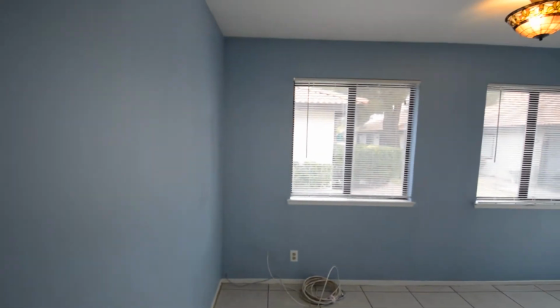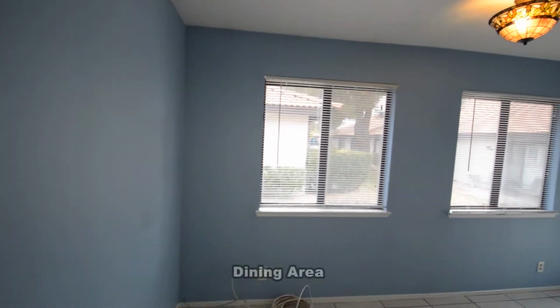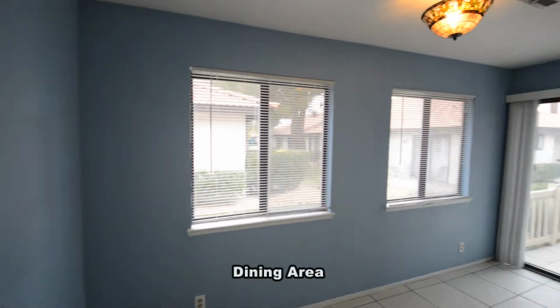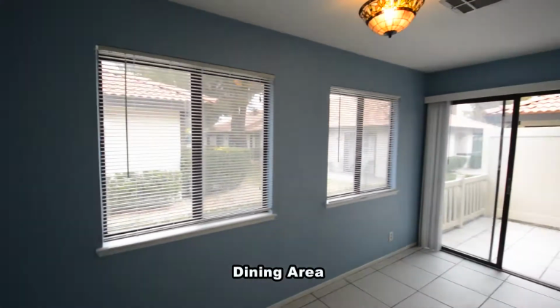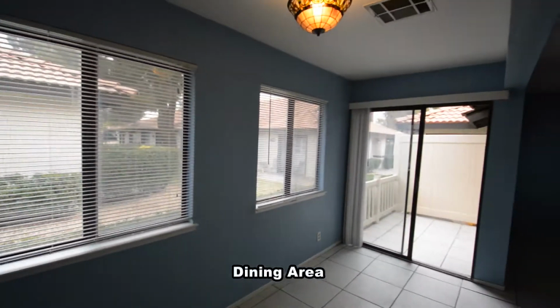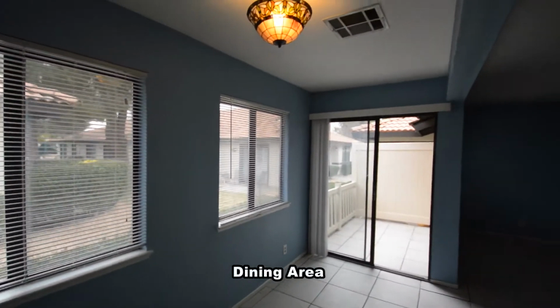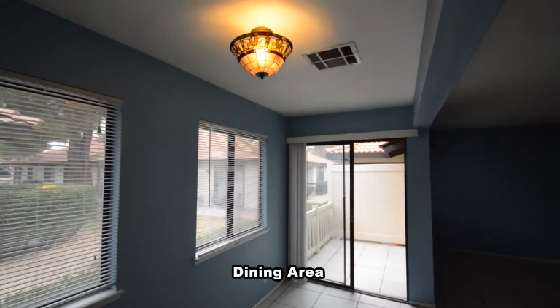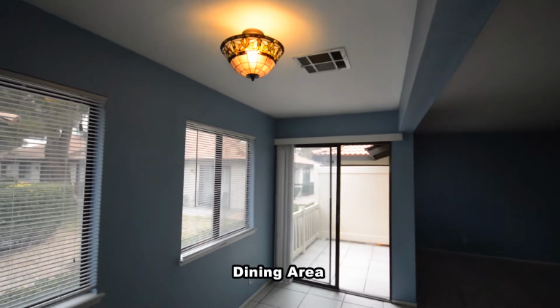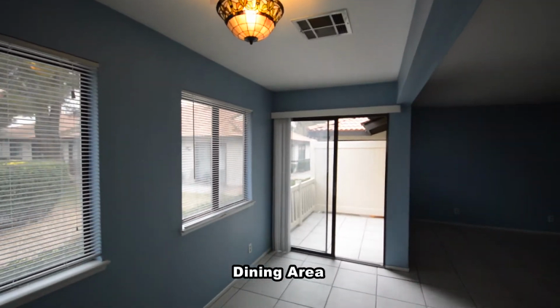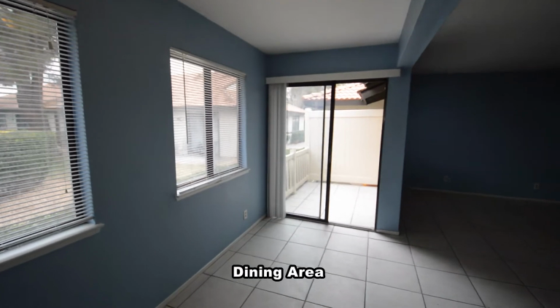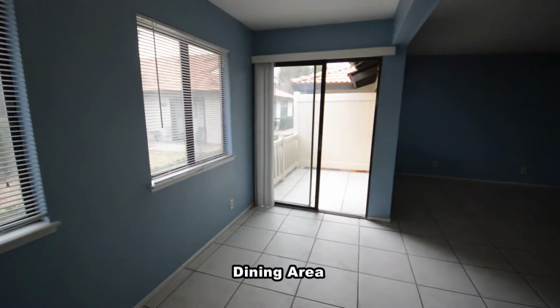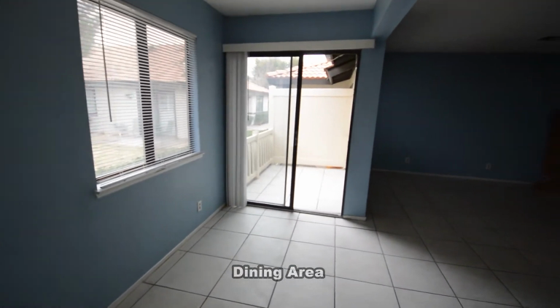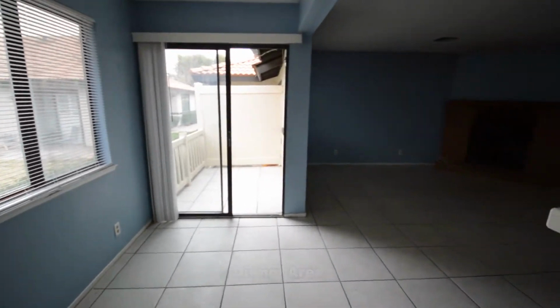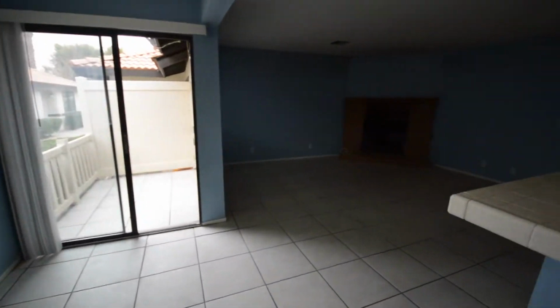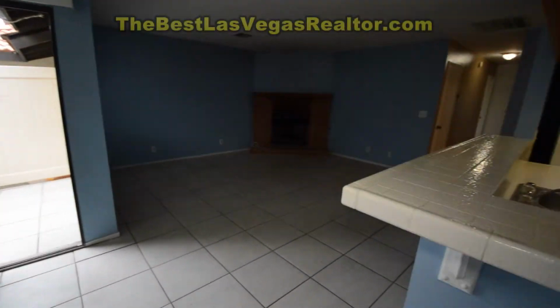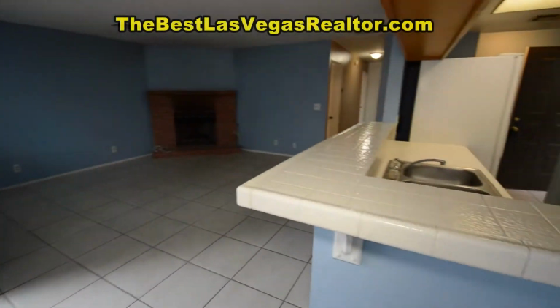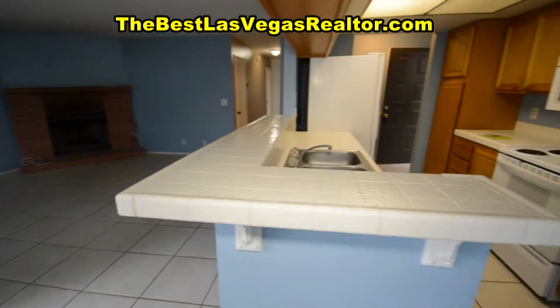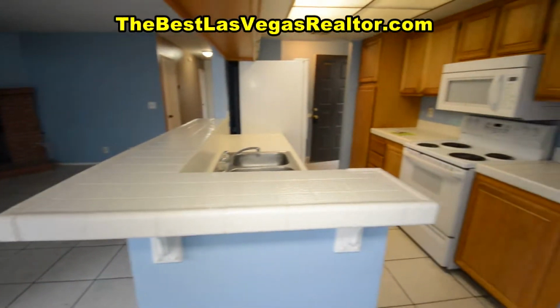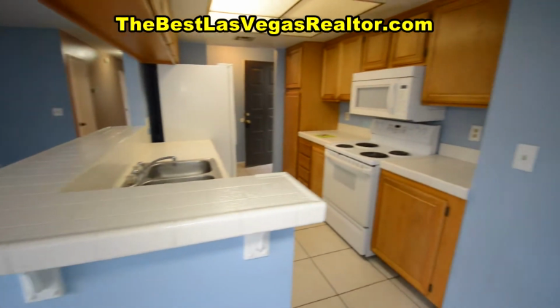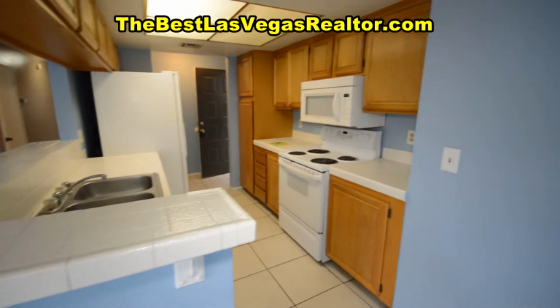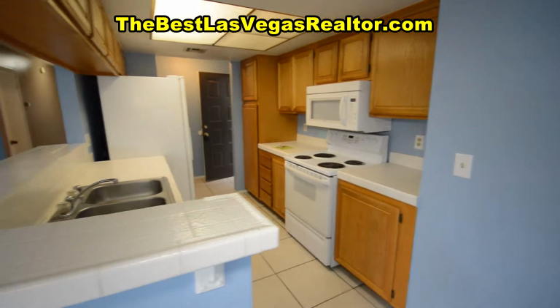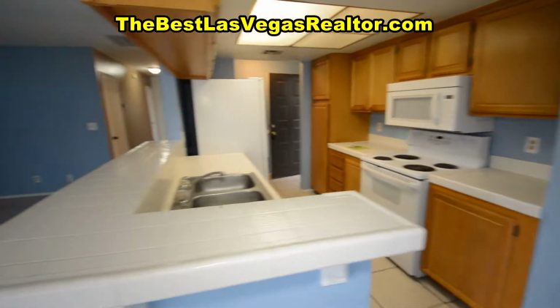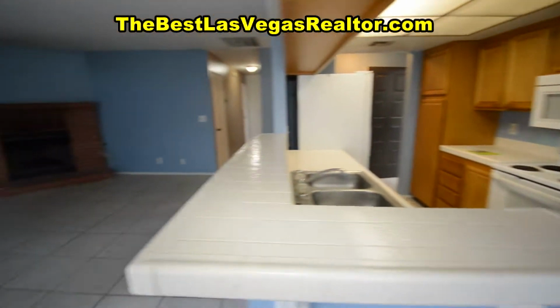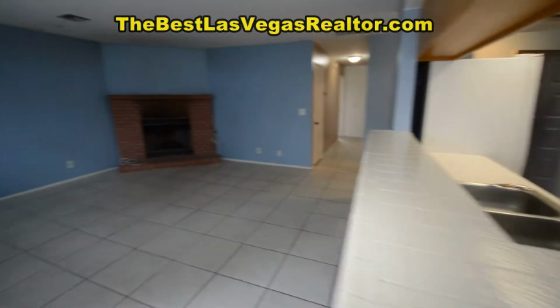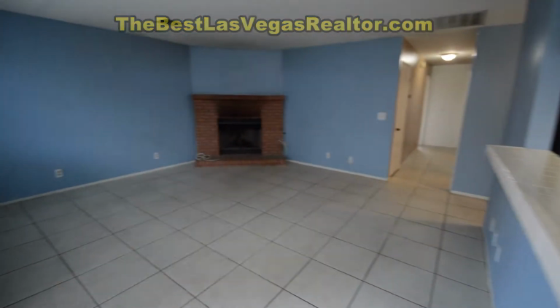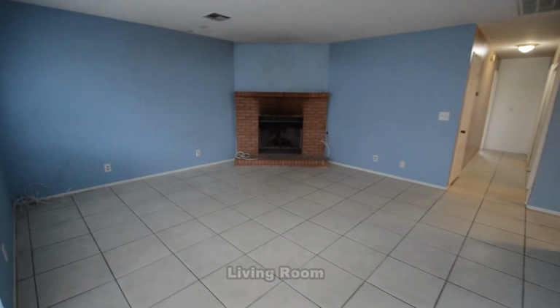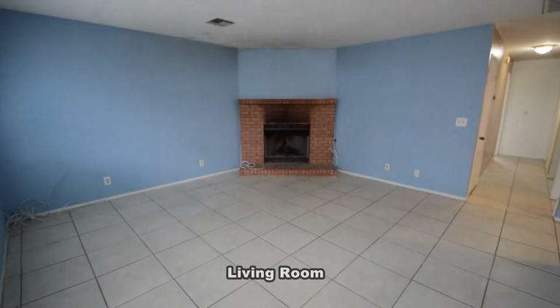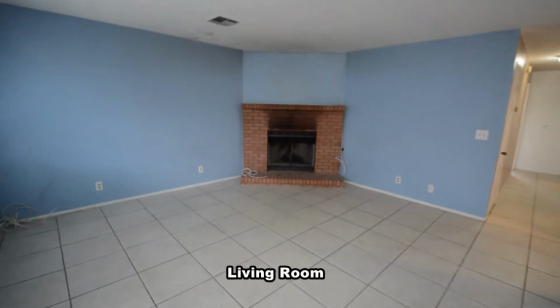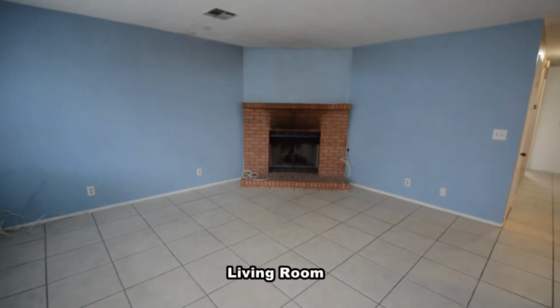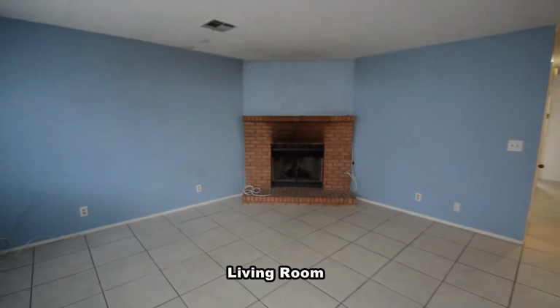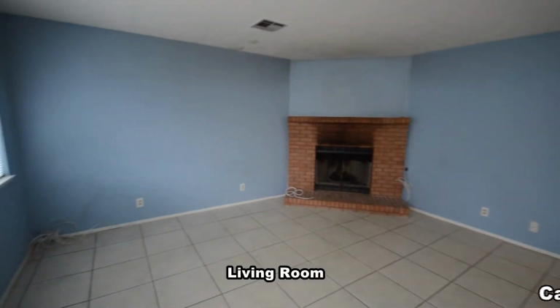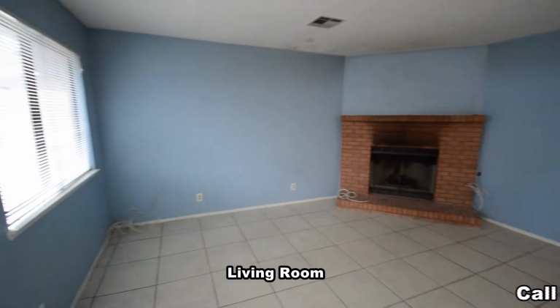The dining area has an overhead light, patio door and window coverings. The large living room has a fireplace and window coverings.